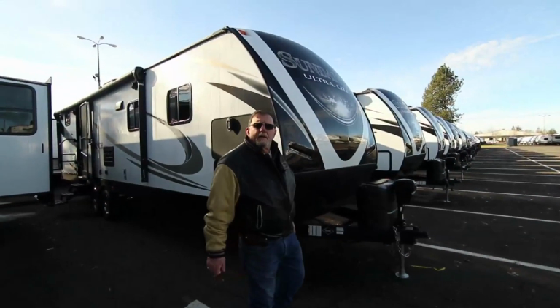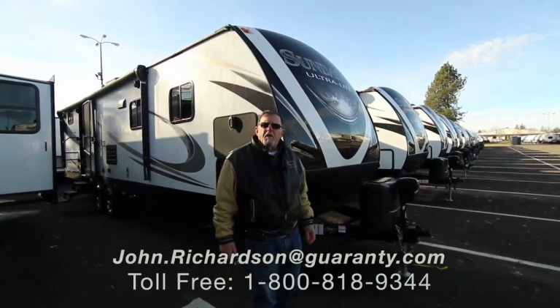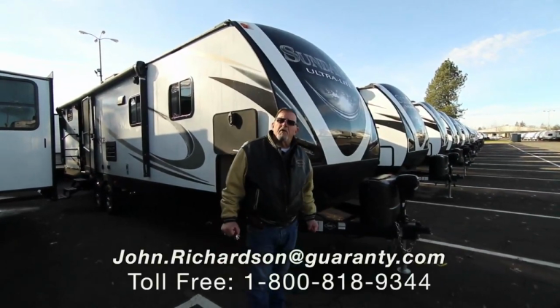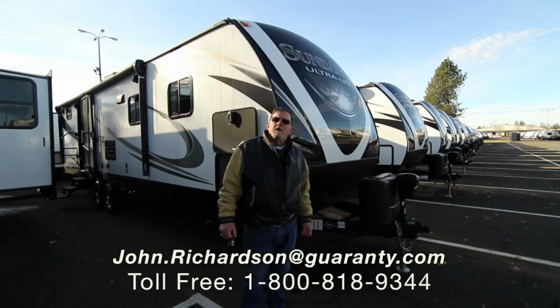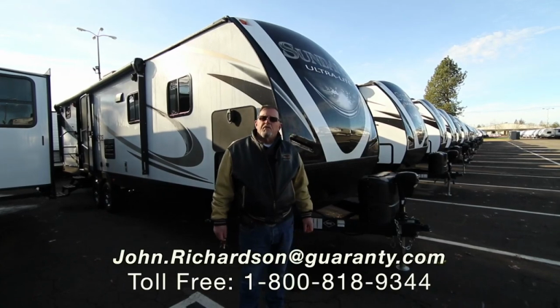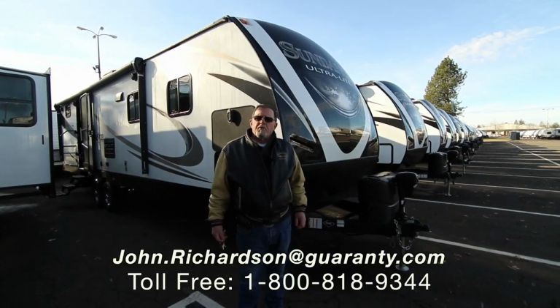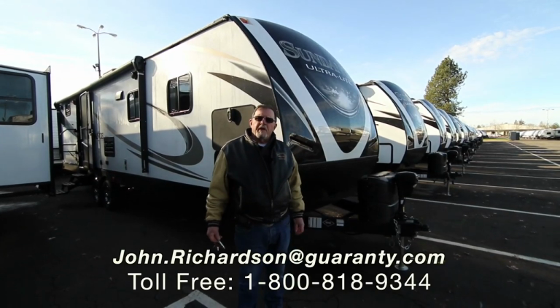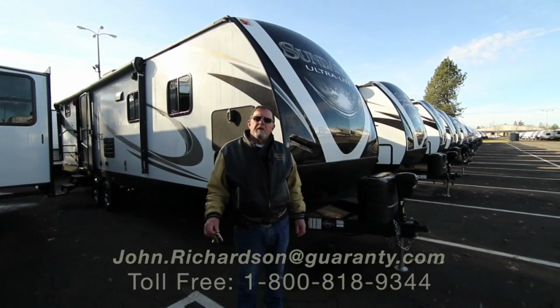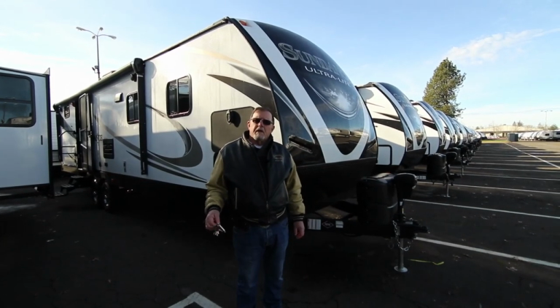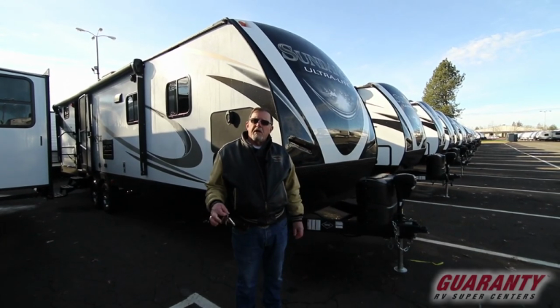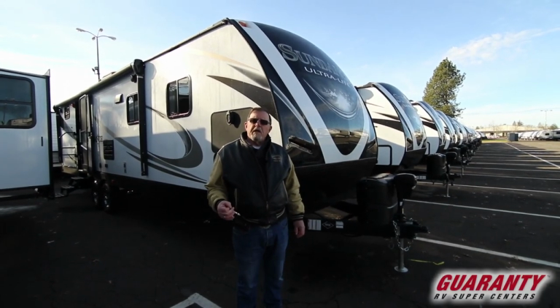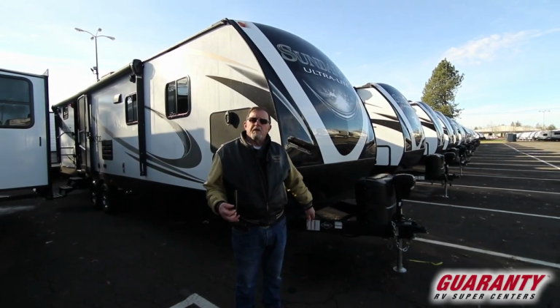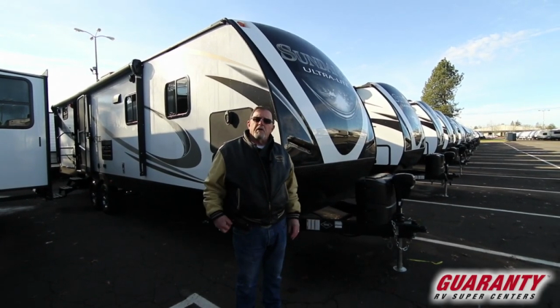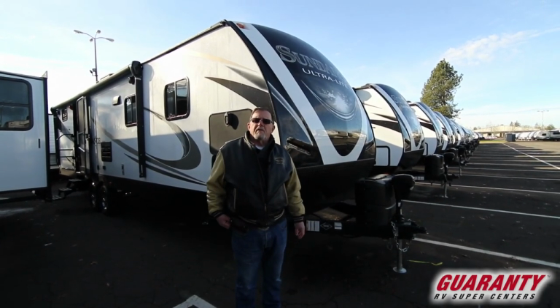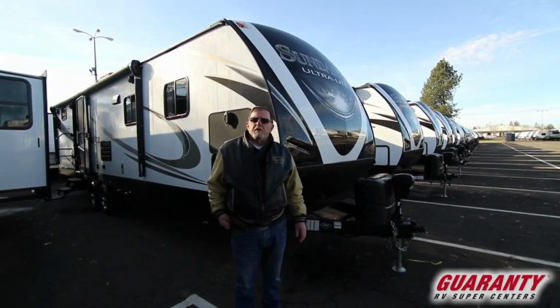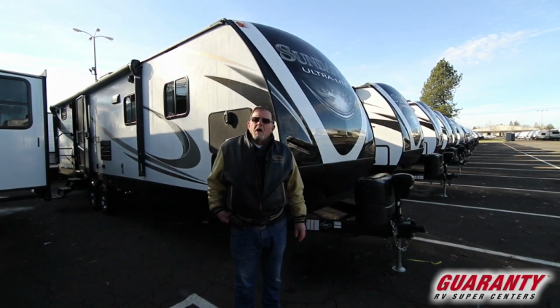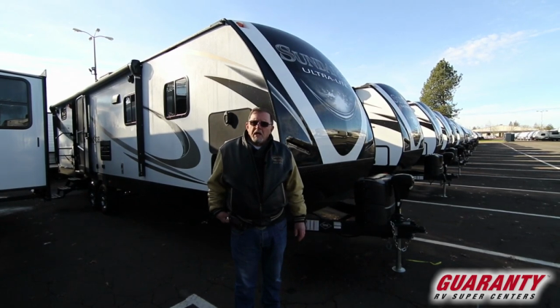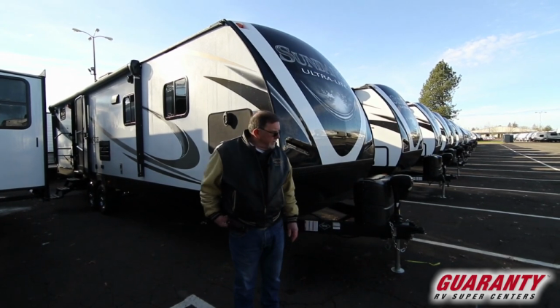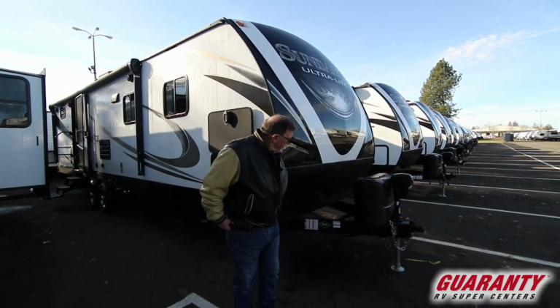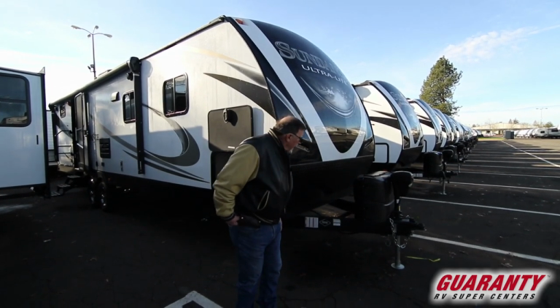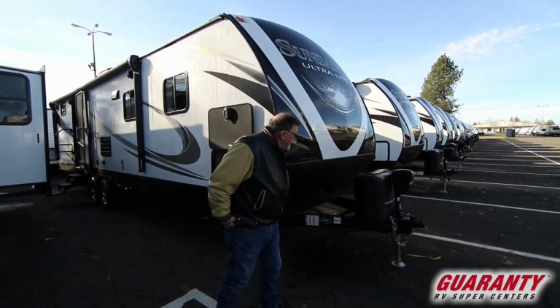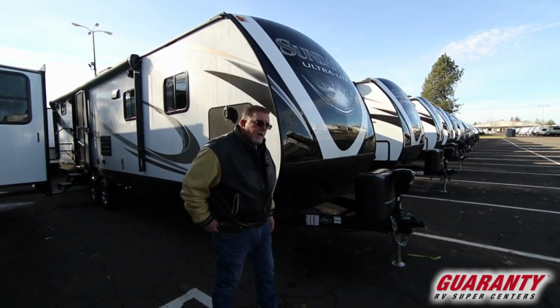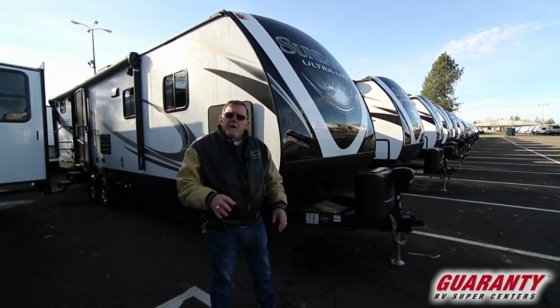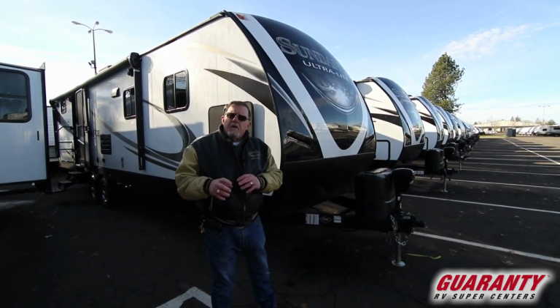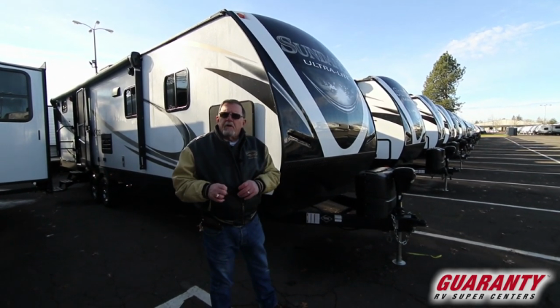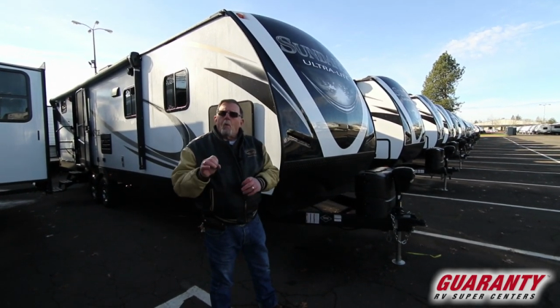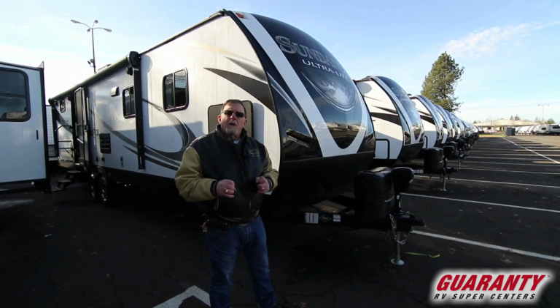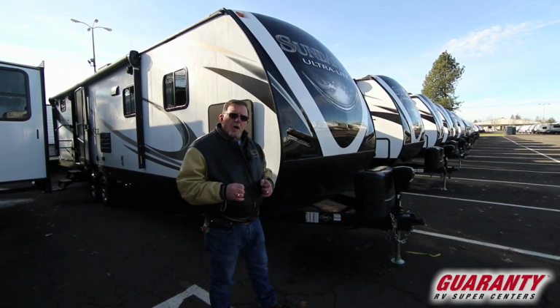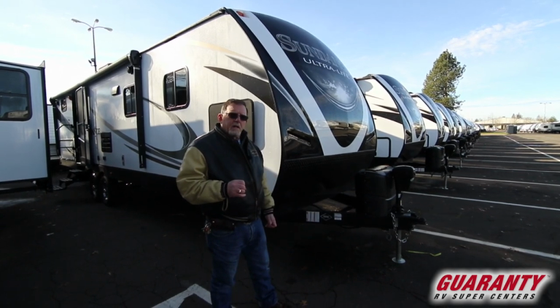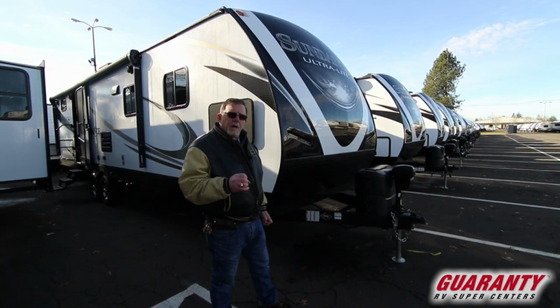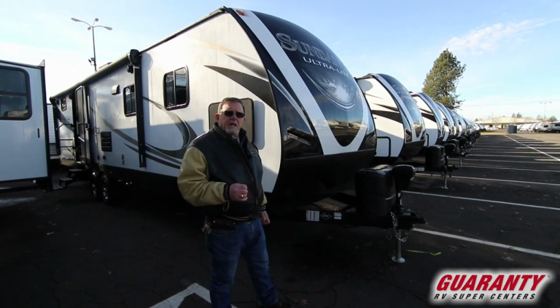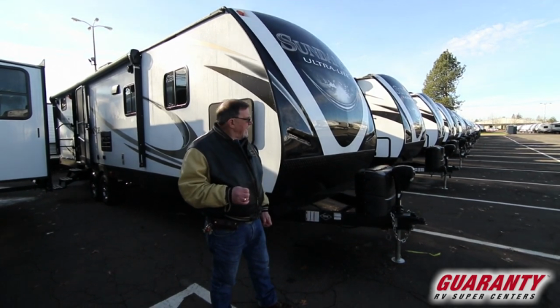Okay folks, John Richardson here, Guaranty RV, going to show you a 27-foot Heartland 2019 — very, very well-made product, made back in Indiana.